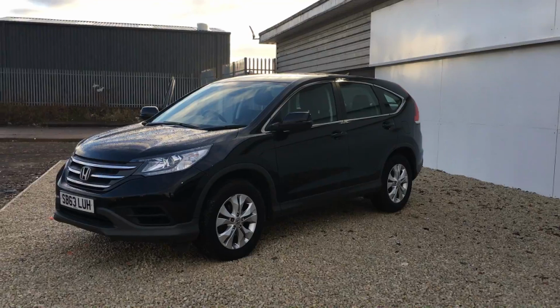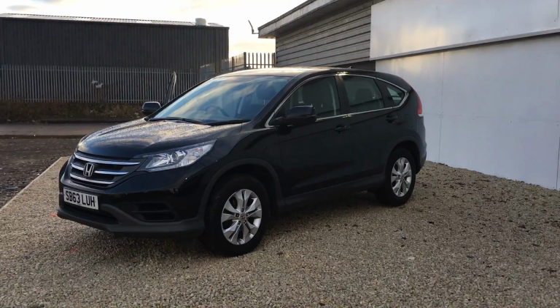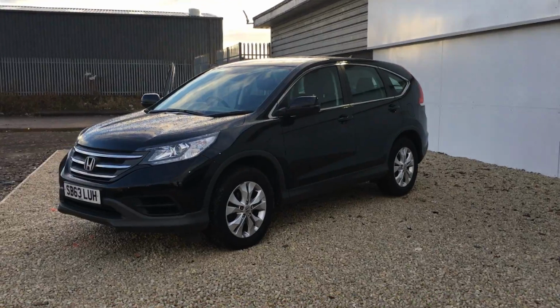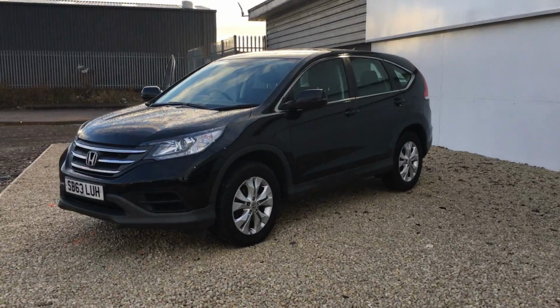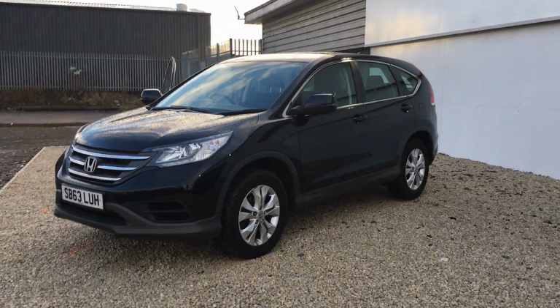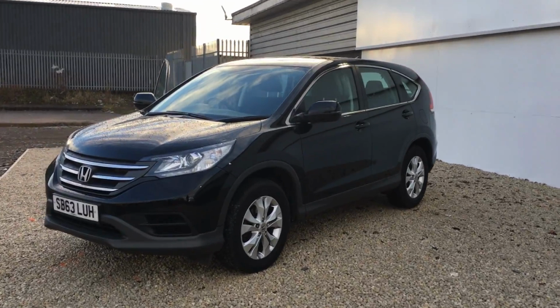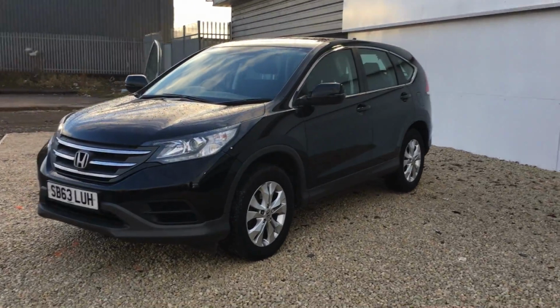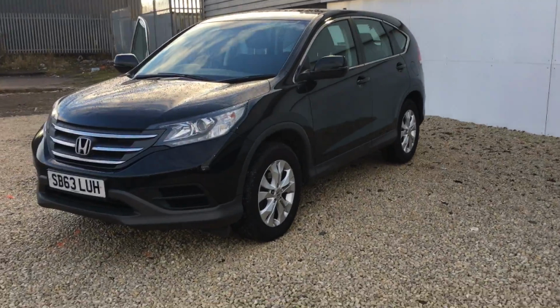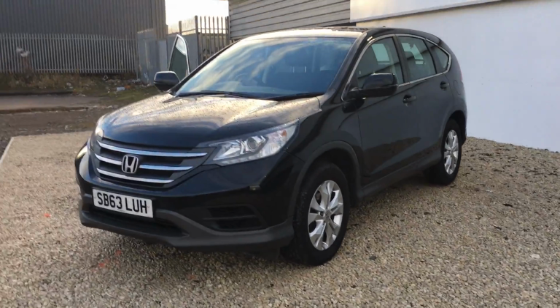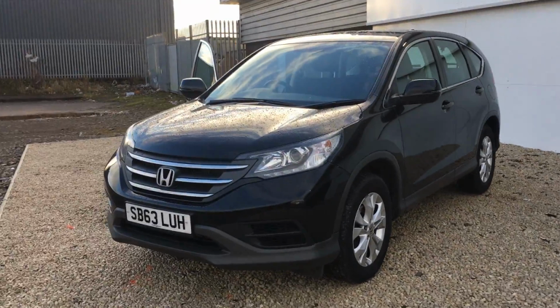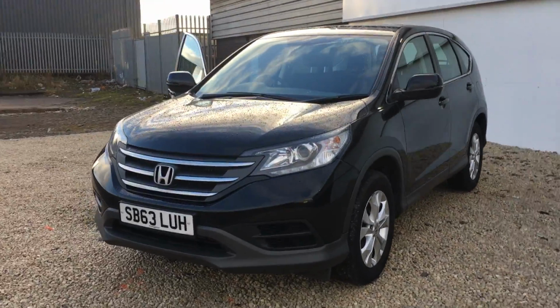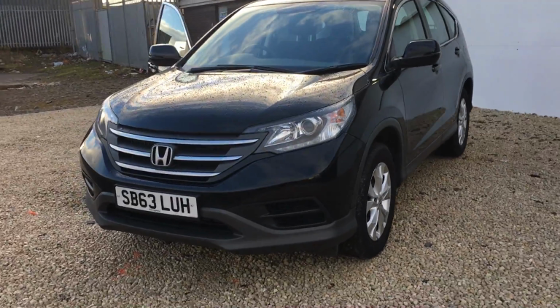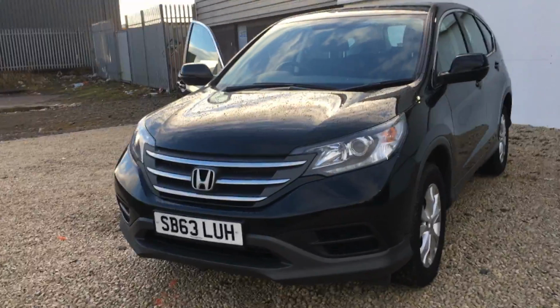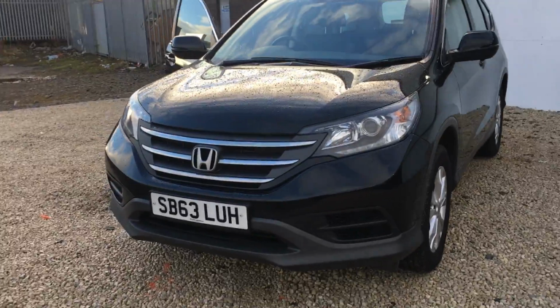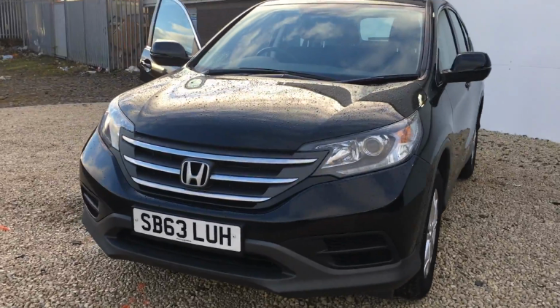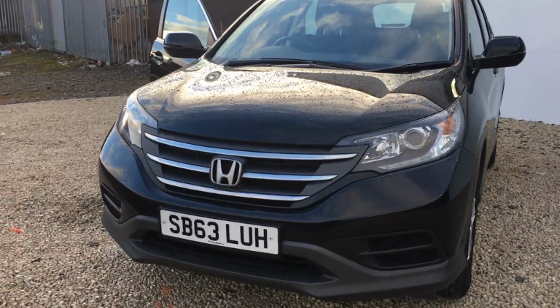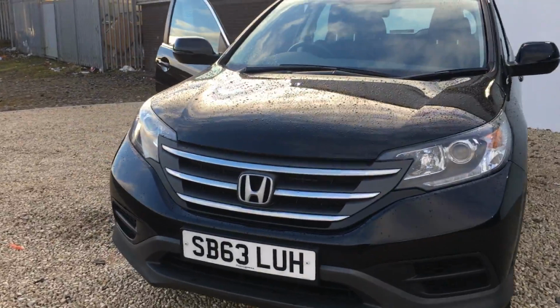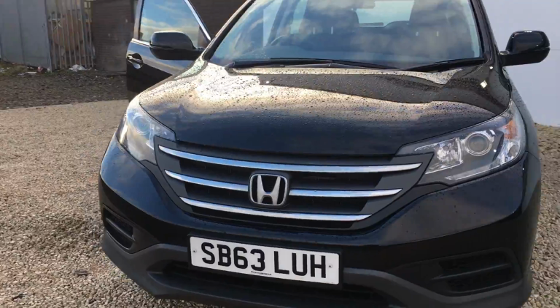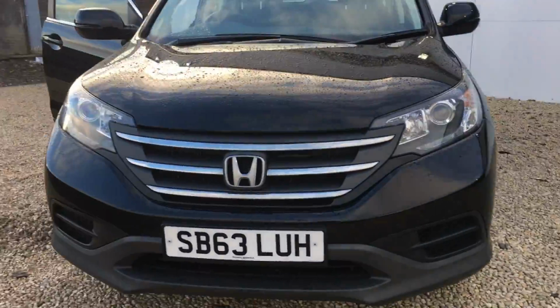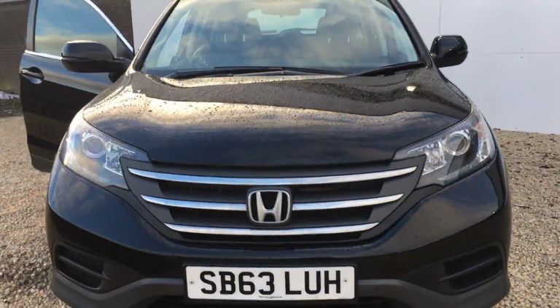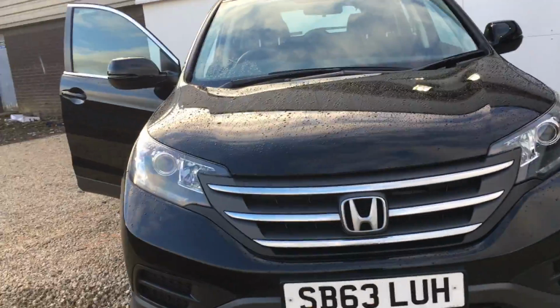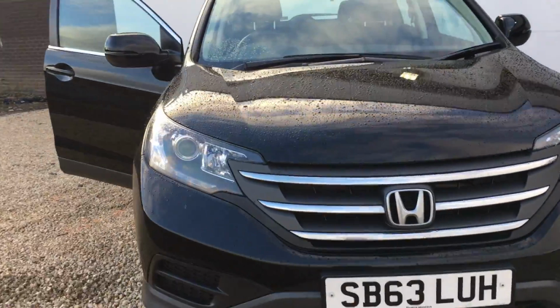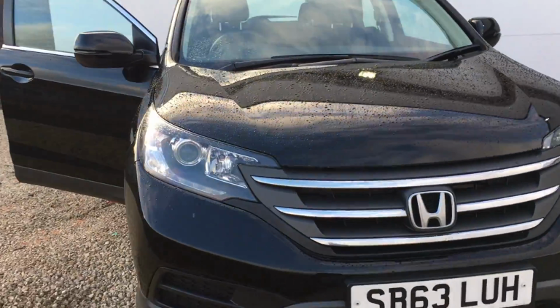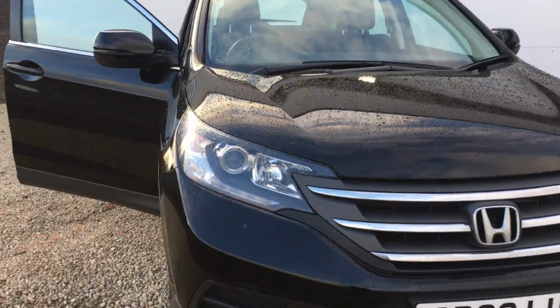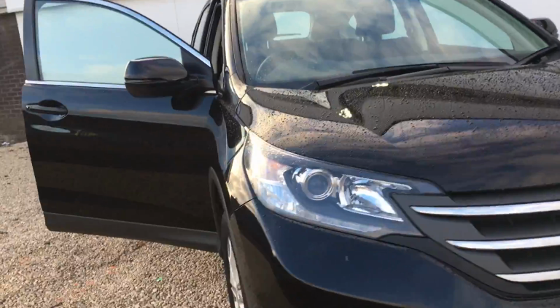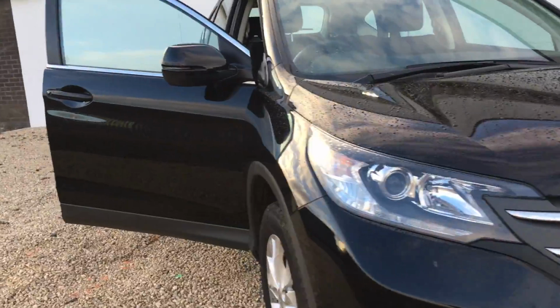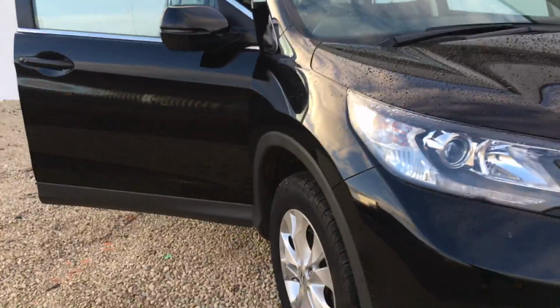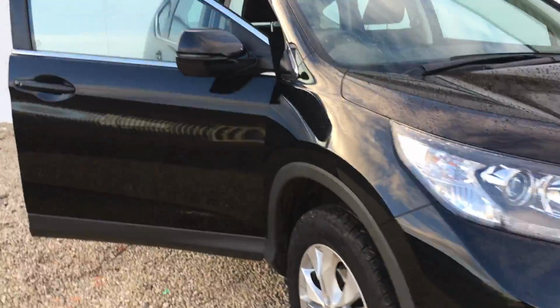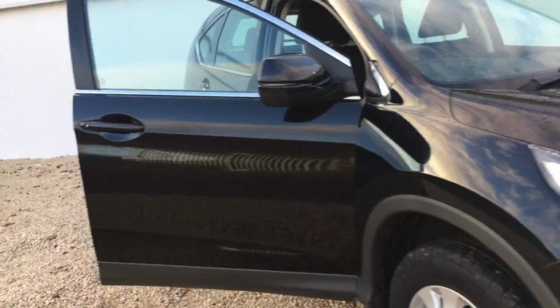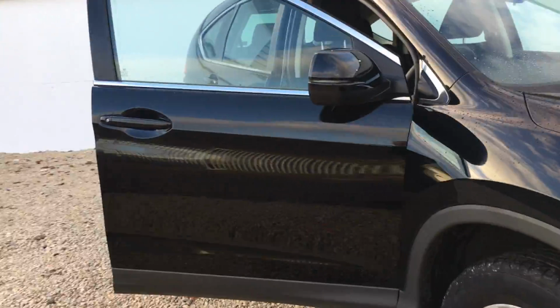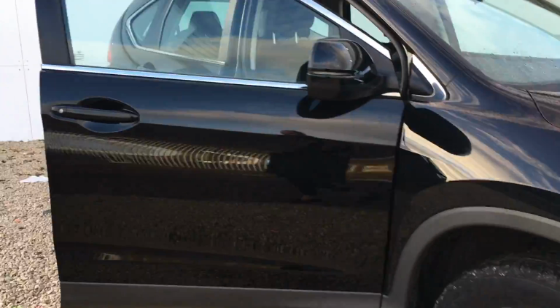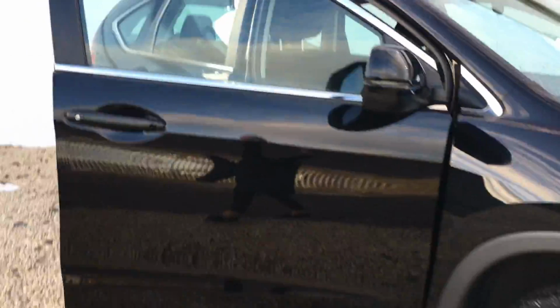Hello and welcome to Phoenix Honda in Linwood. Today we're looking at a Honda CR-V. It's a 63 plate 1.6 diesel S model and it also has navigation.